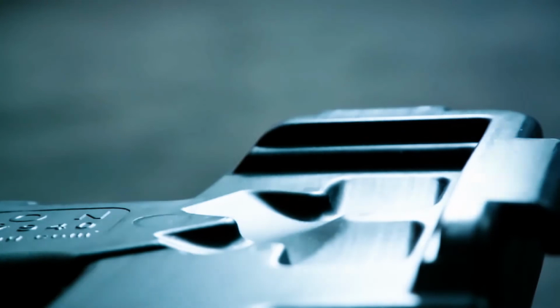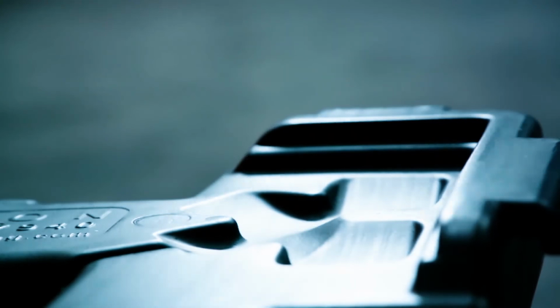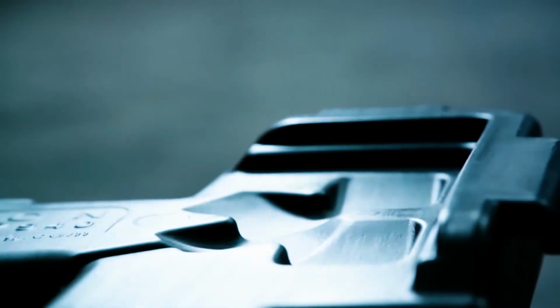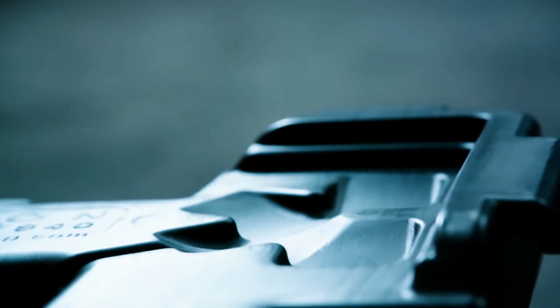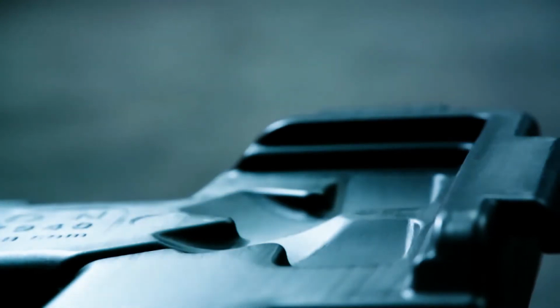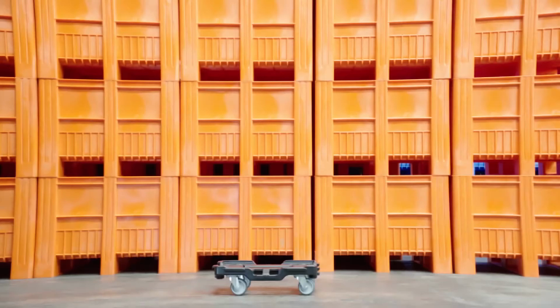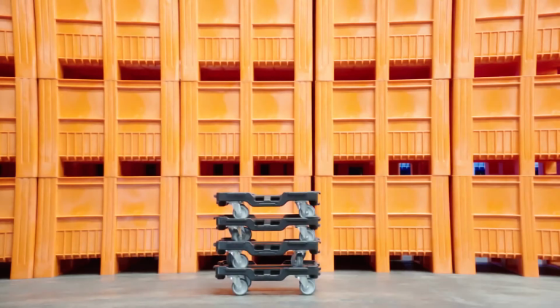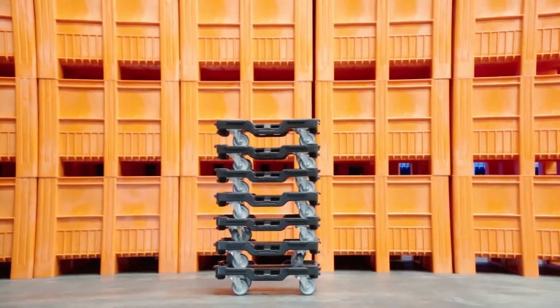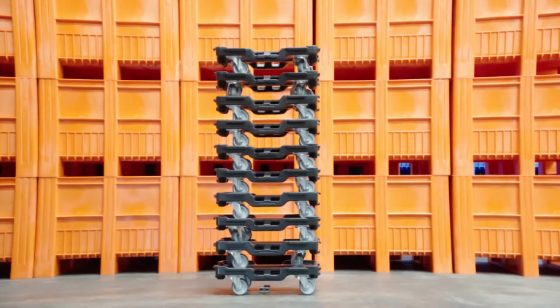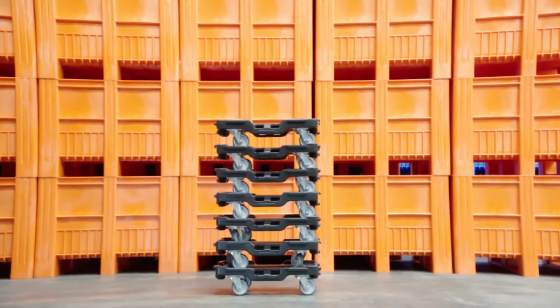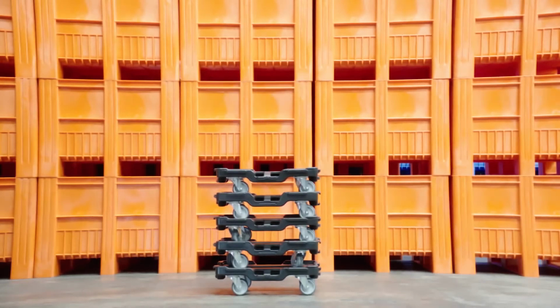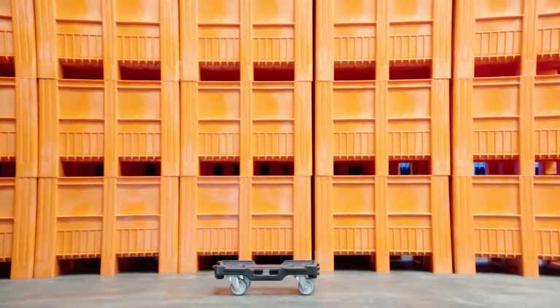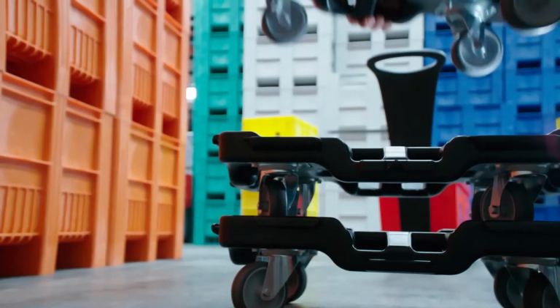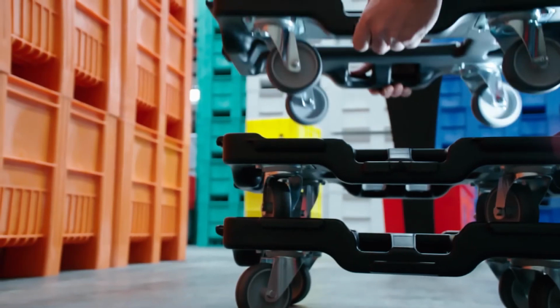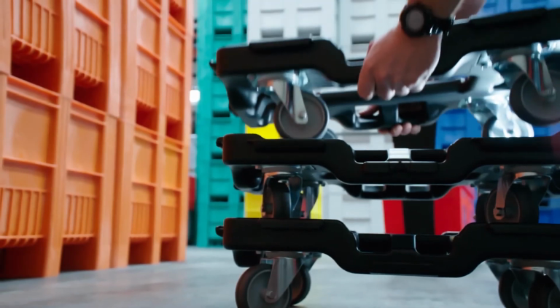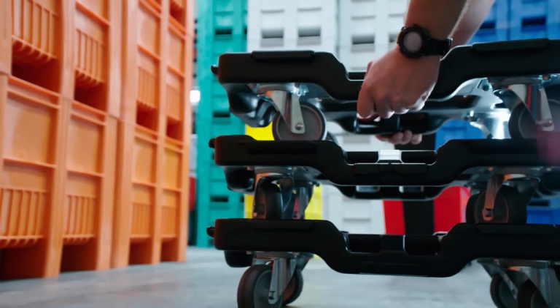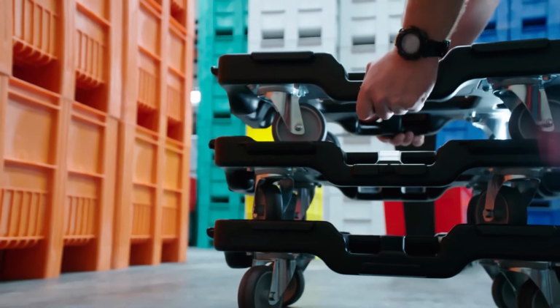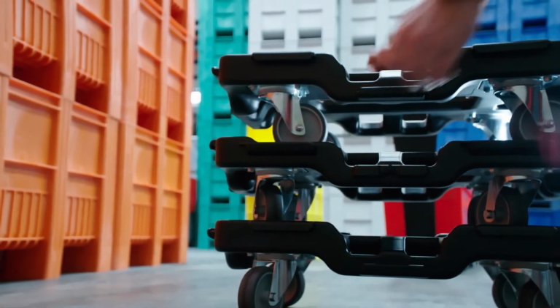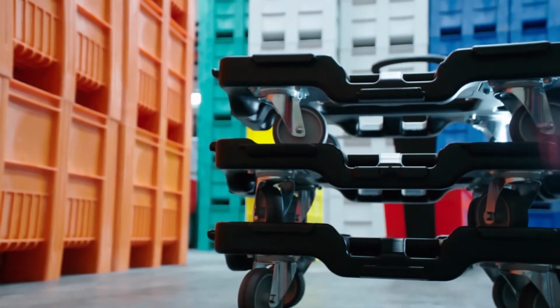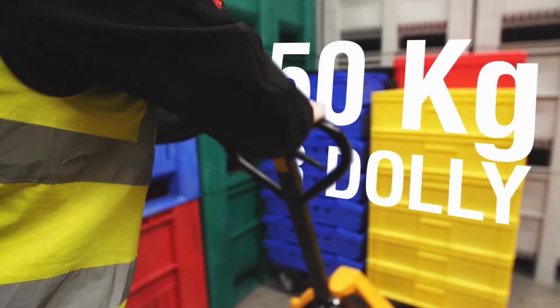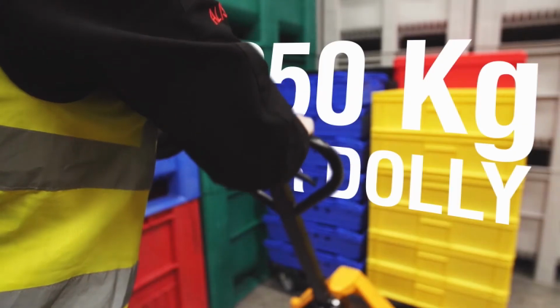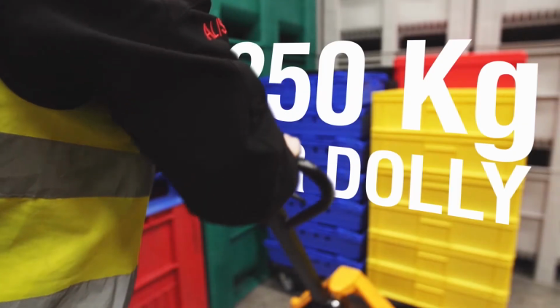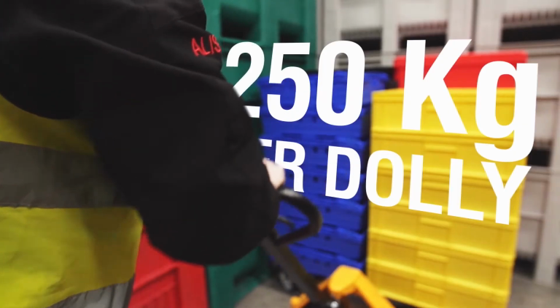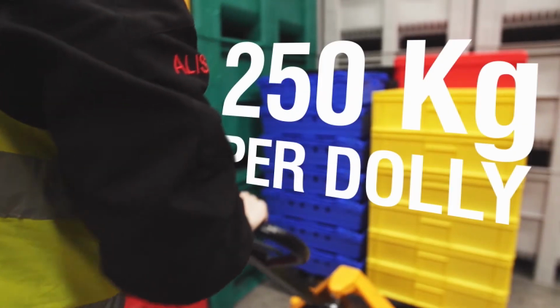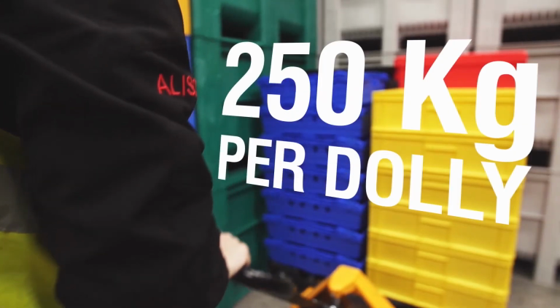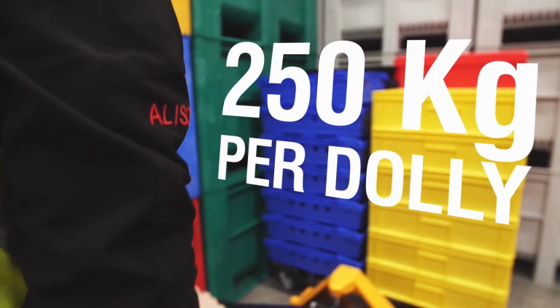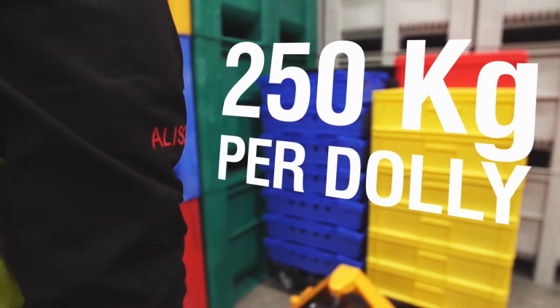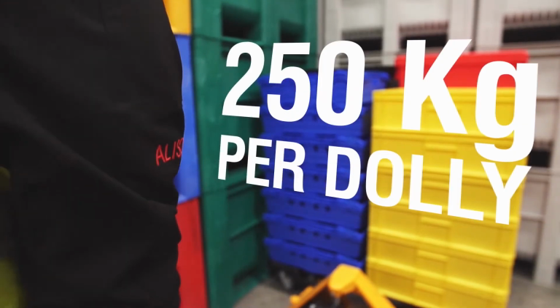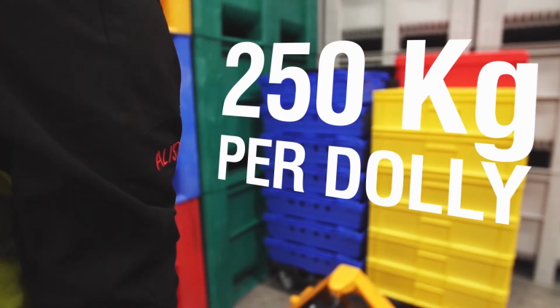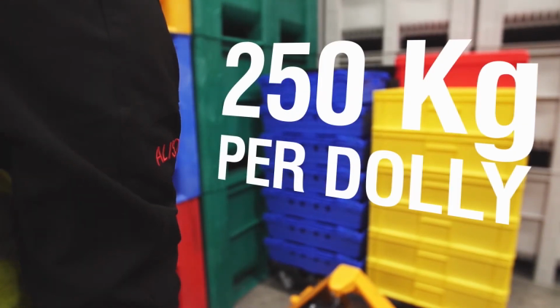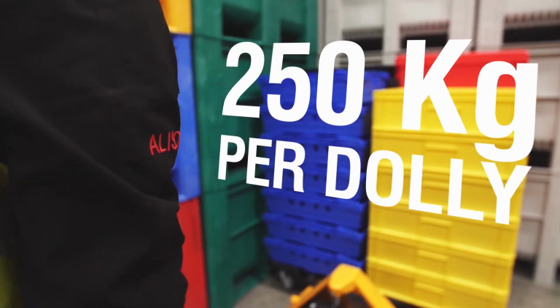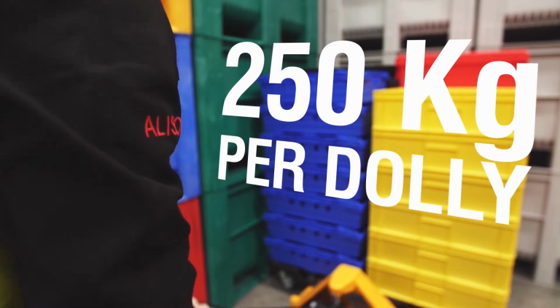There are caster locking points, ensuring dollies can be stacked safely. It weighs only 4.5kg but can safely transport up to 250kg.